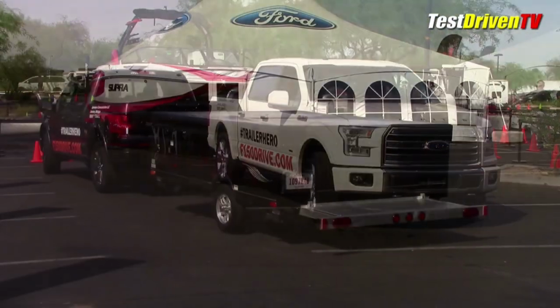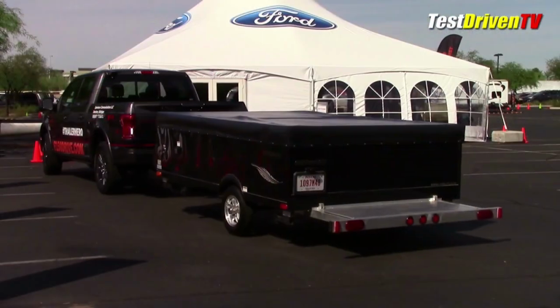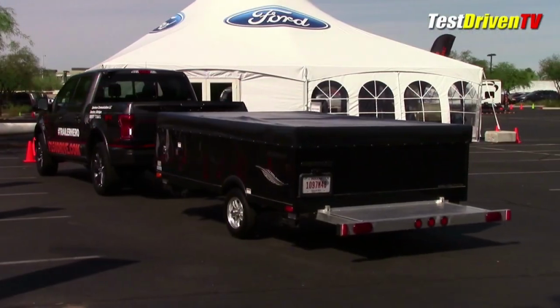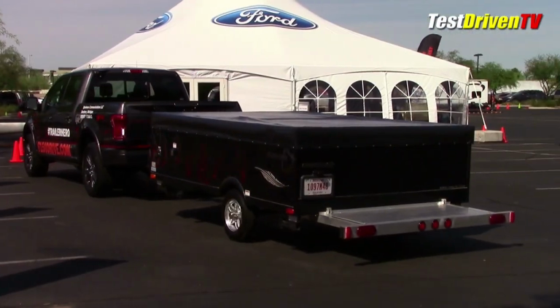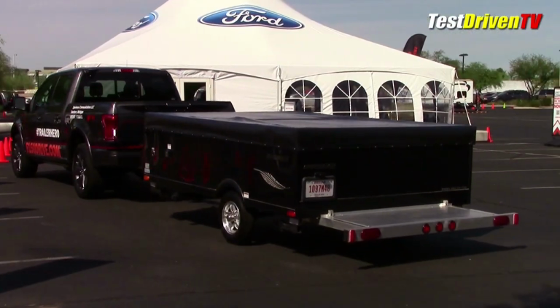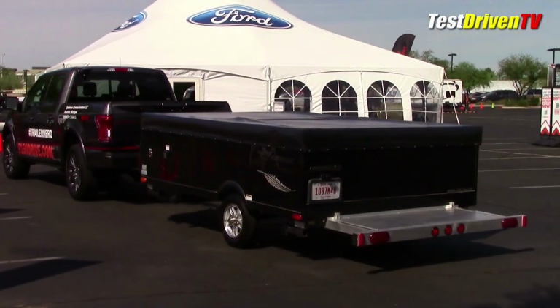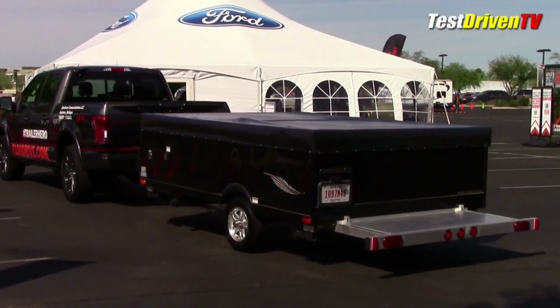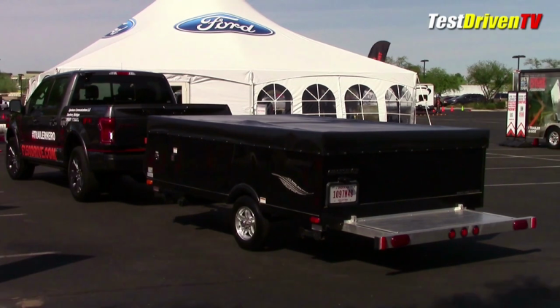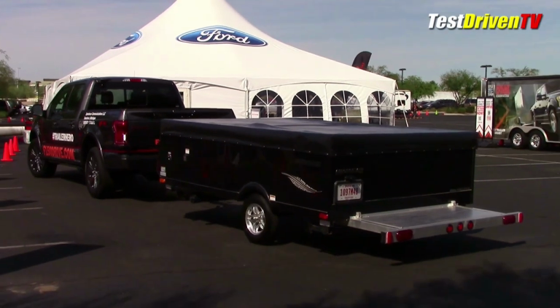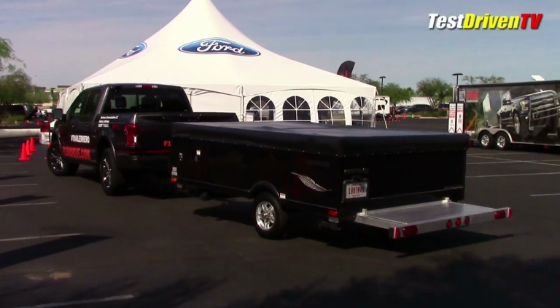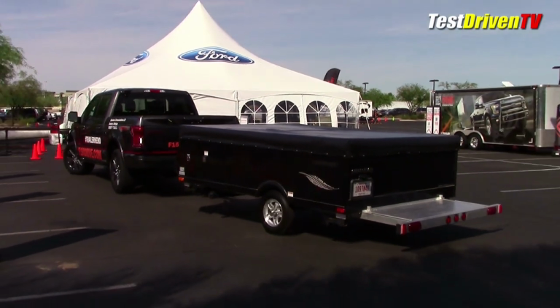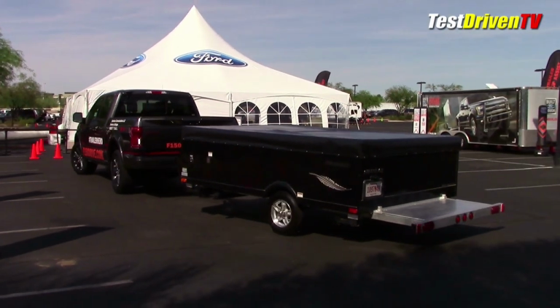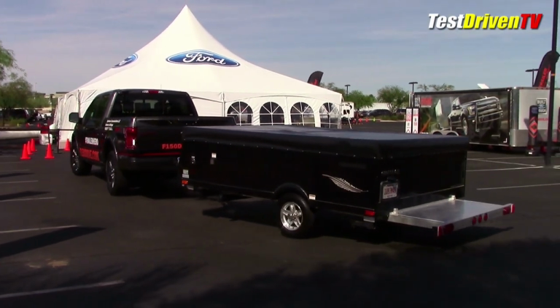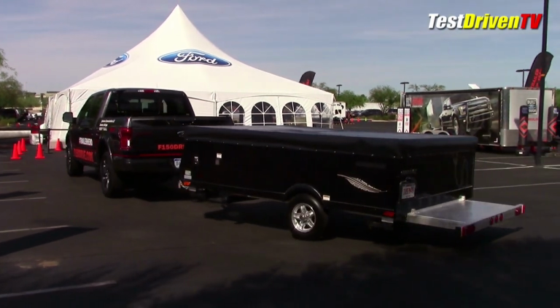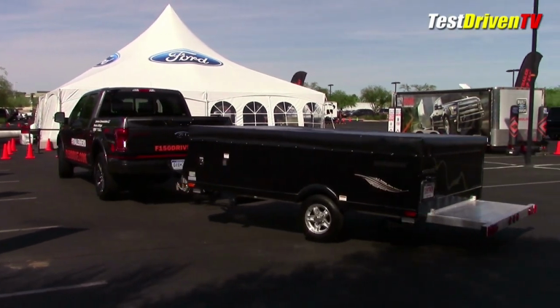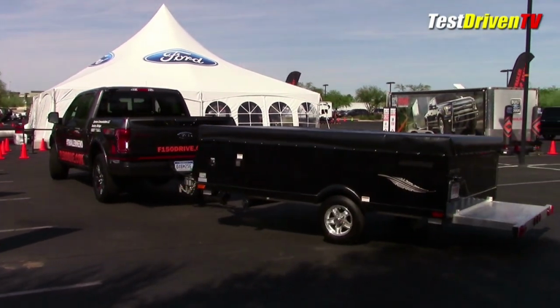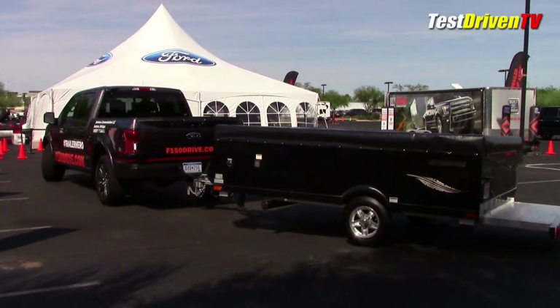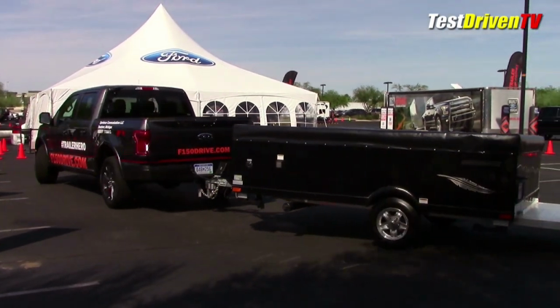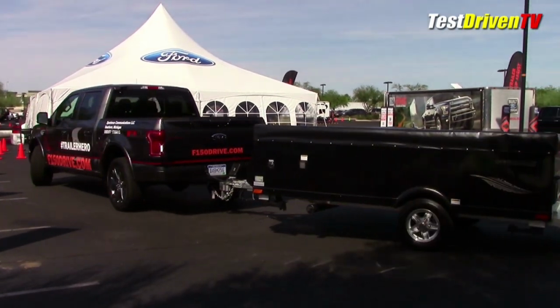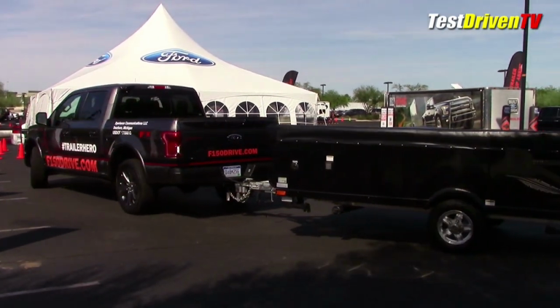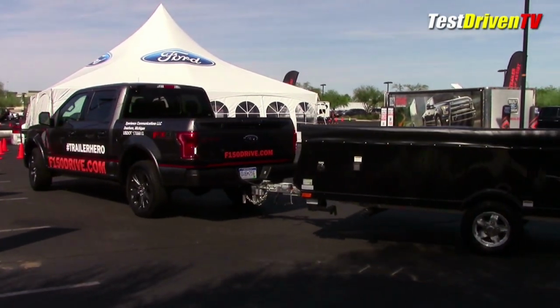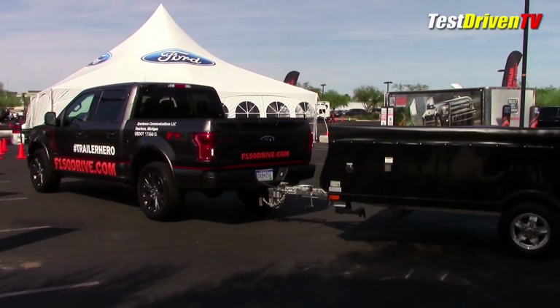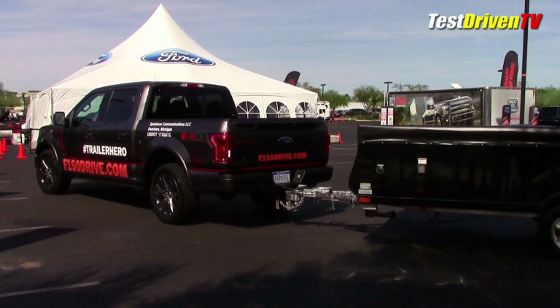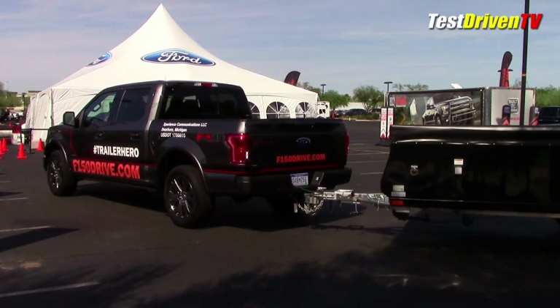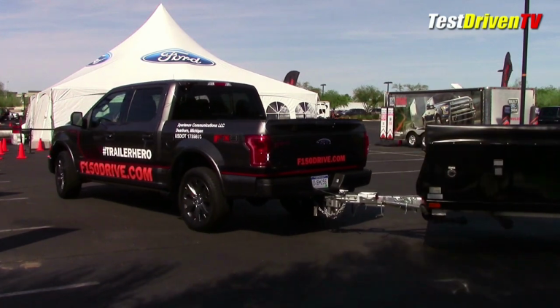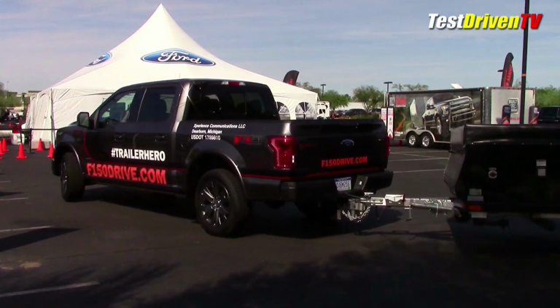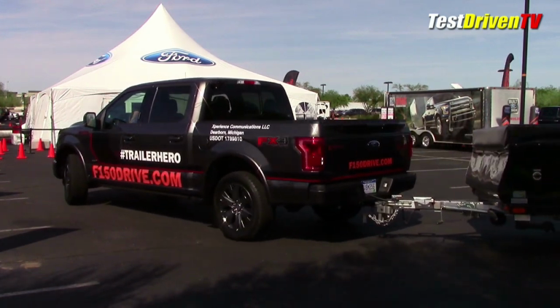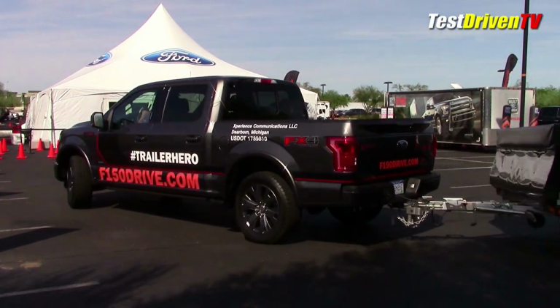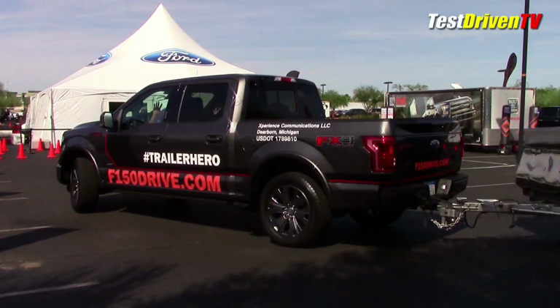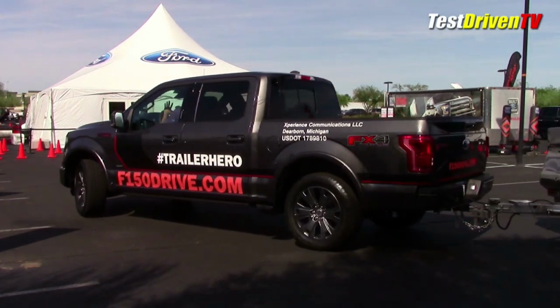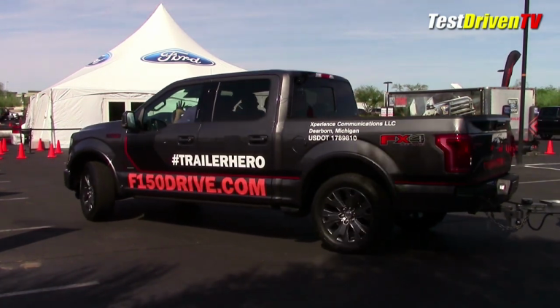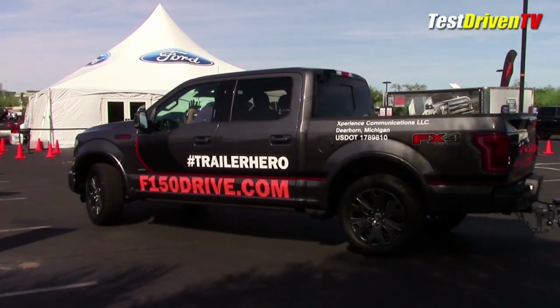Backing the trailer into a spot was another matter altogether. My first attempt was the regular old-fashioned way, in which I put my trailer right on target on the first try, impressing everyone who was there. I was proud.